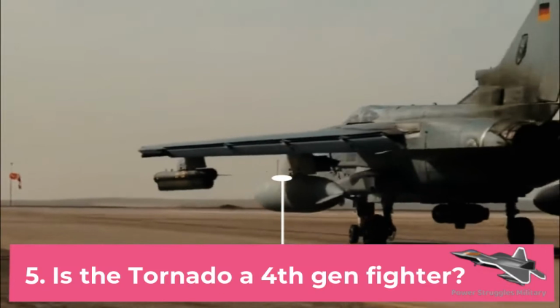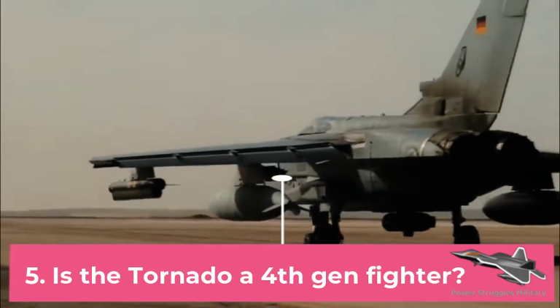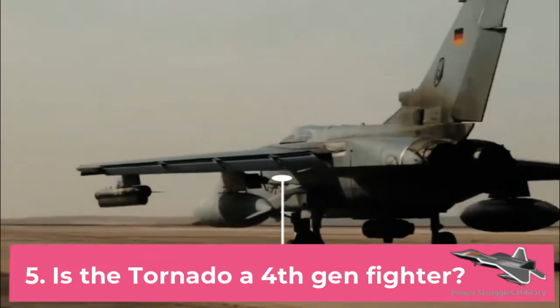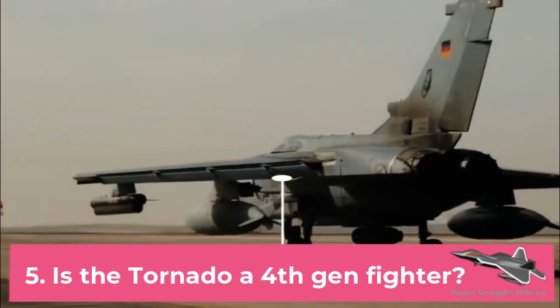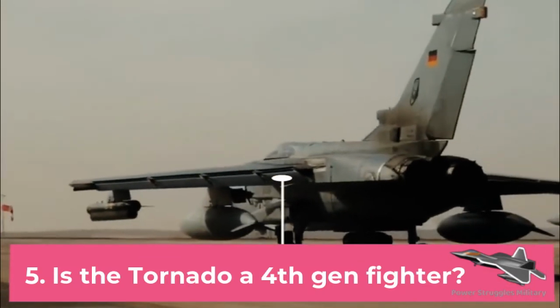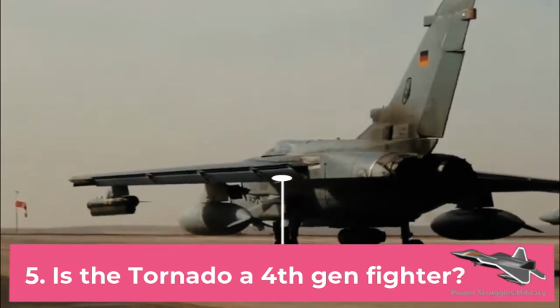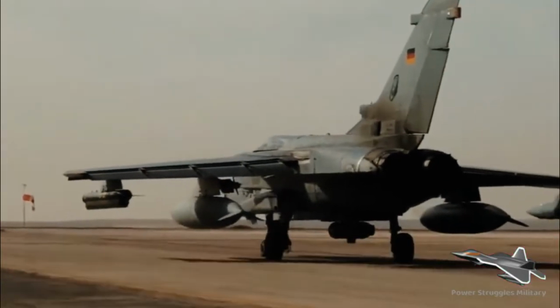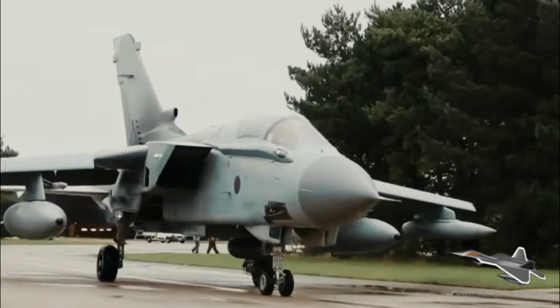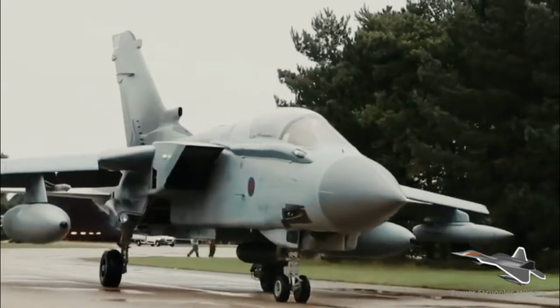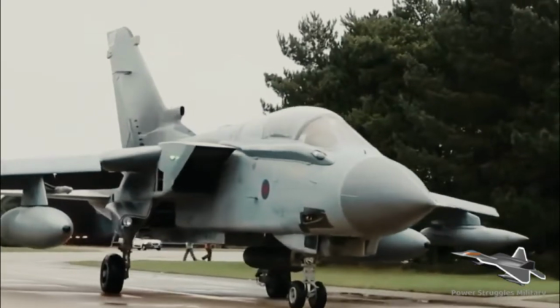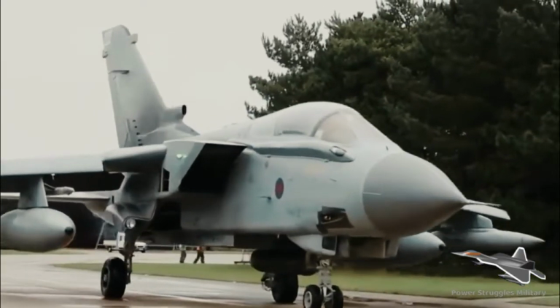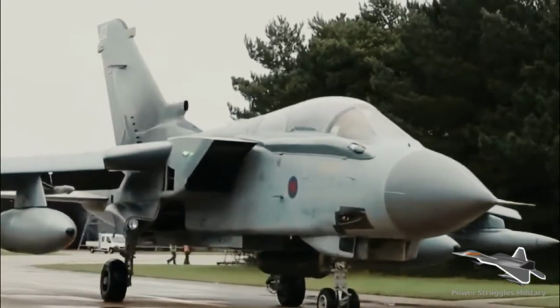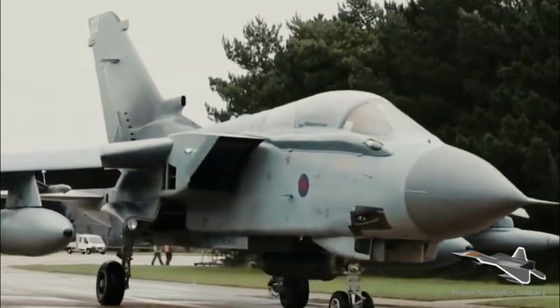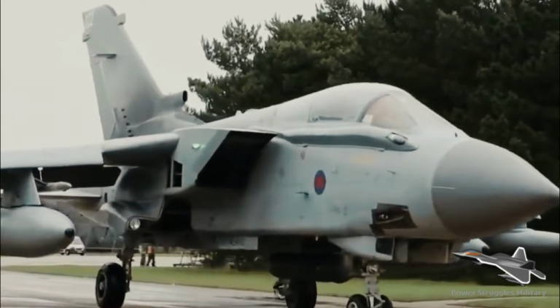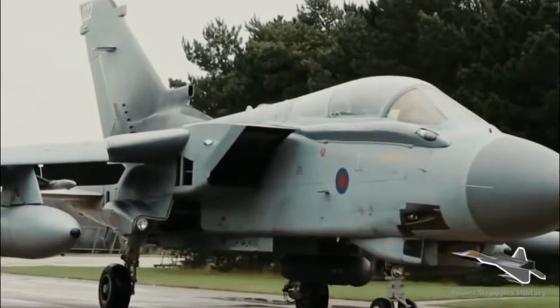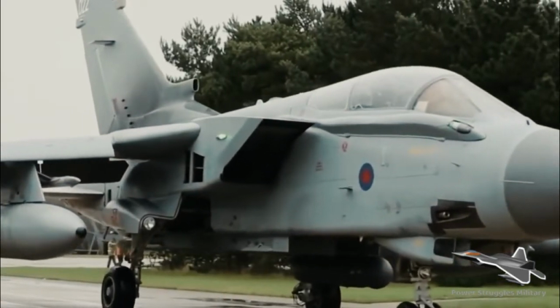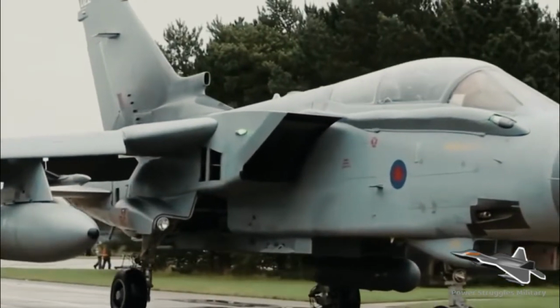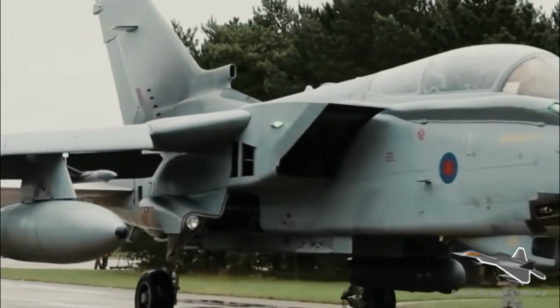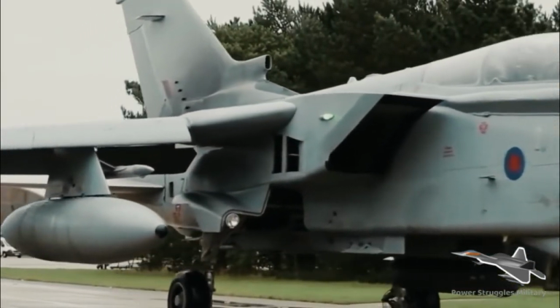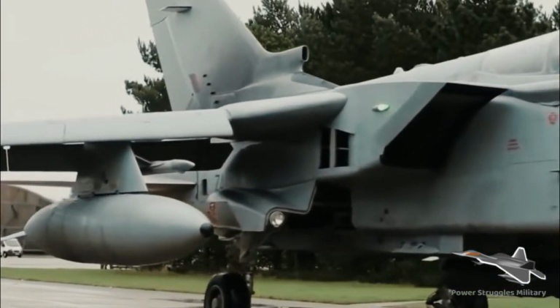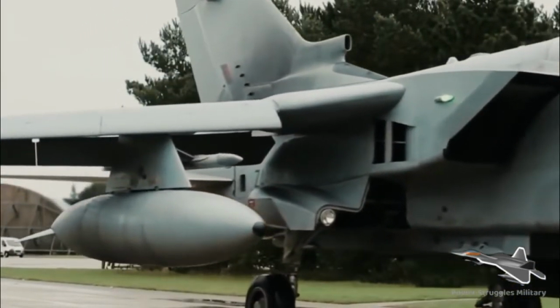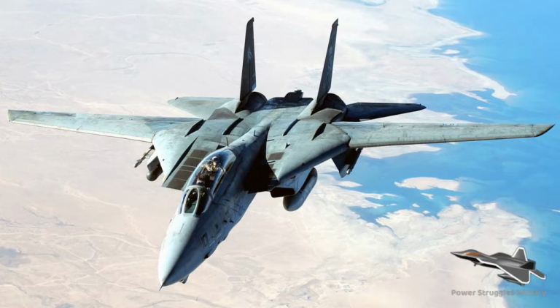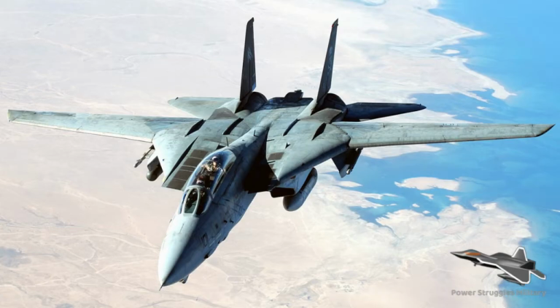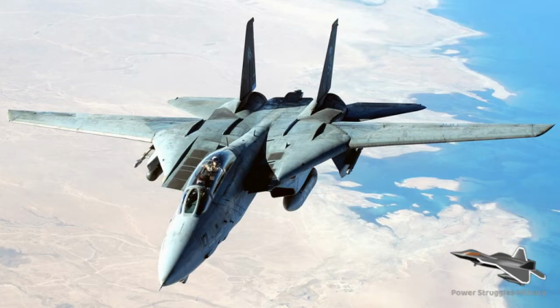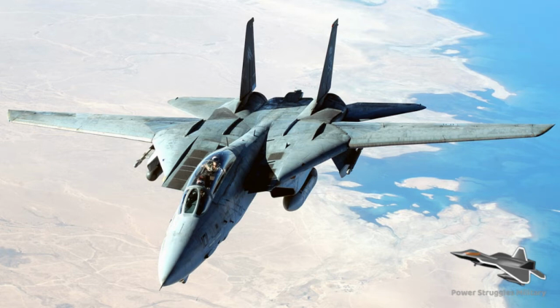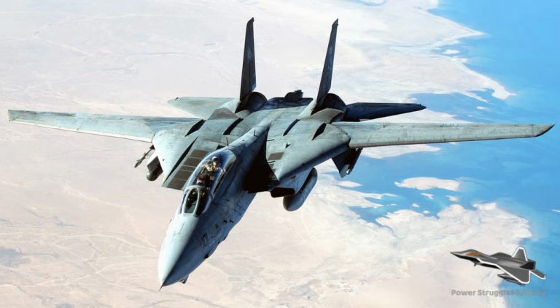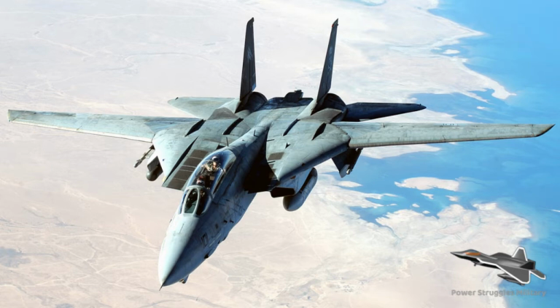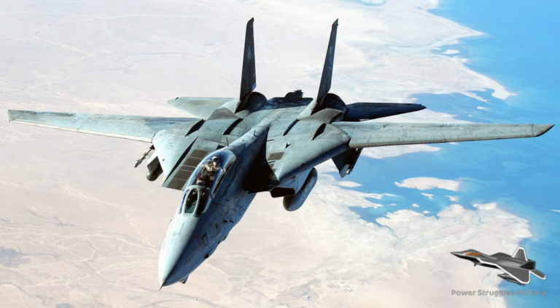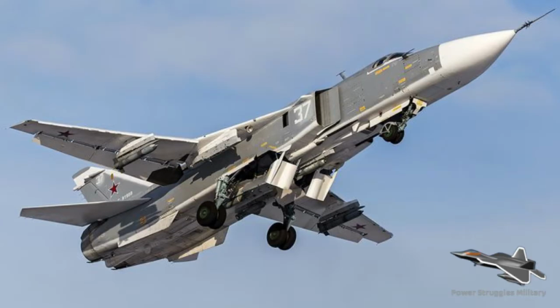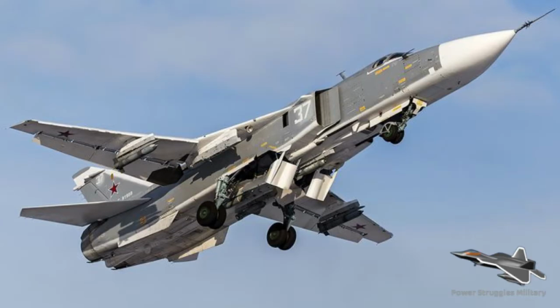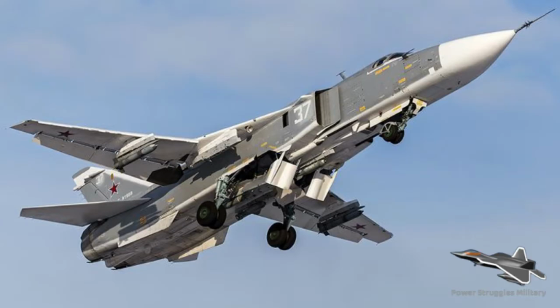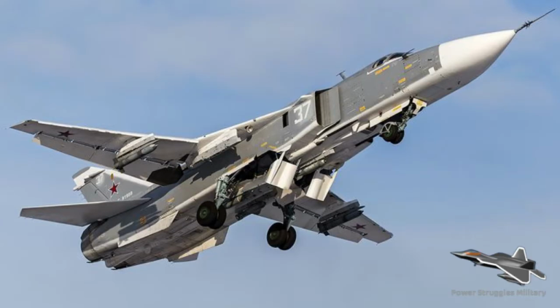Fact 5: Is the Tornado a fourth-gen fighter? One of the first fourth-generation fighters to enter service, the Tornado was one of the few to use a variable-swept-wing design, alongside the F-14 Tomcat and Soviet Su-24M Fencer.